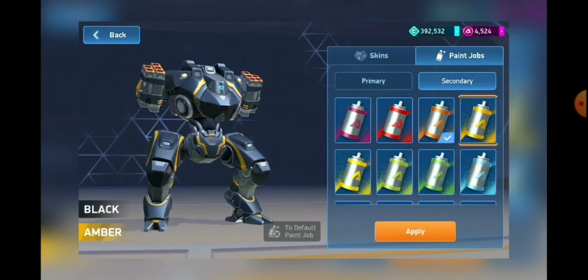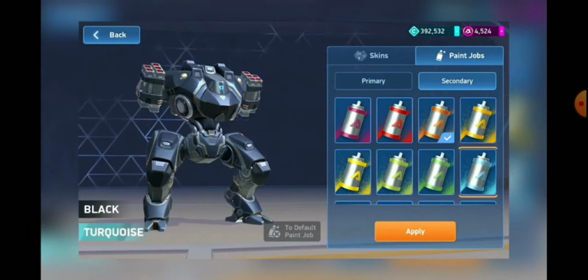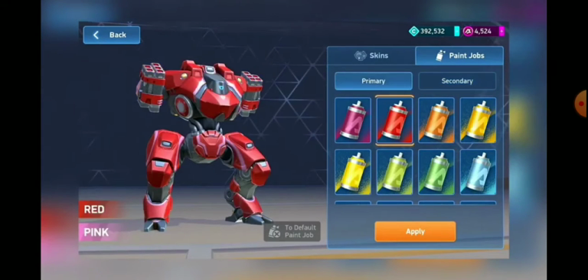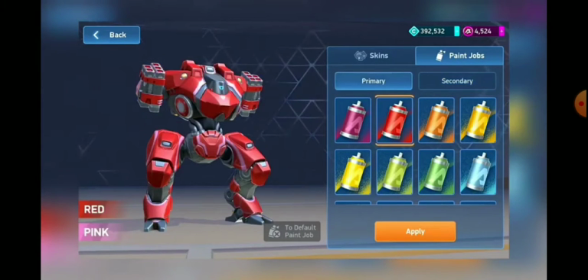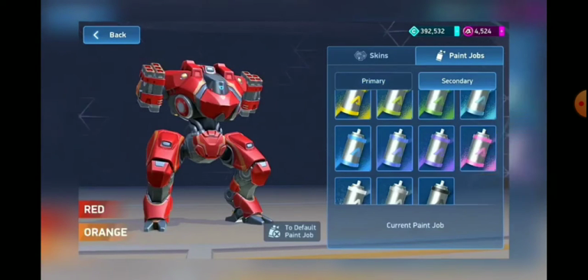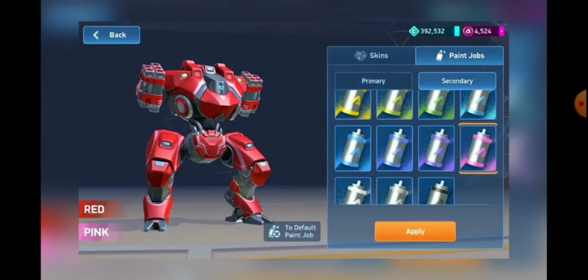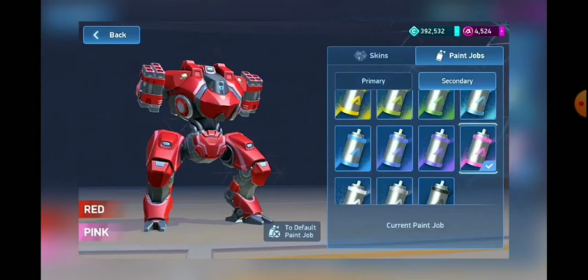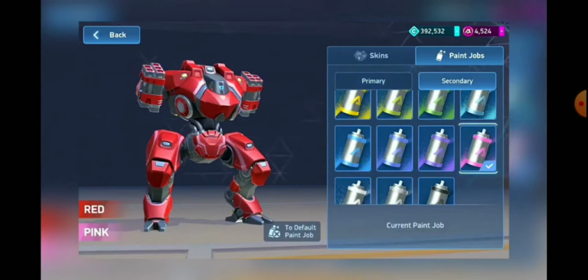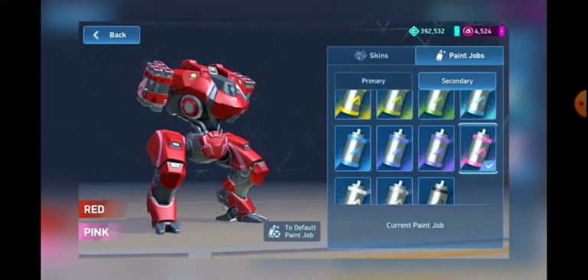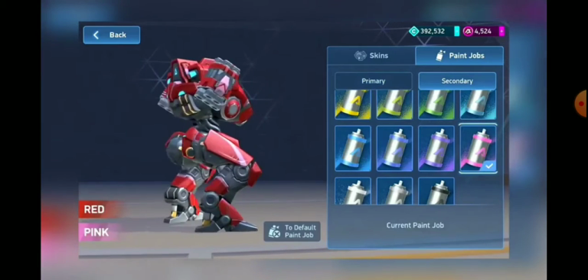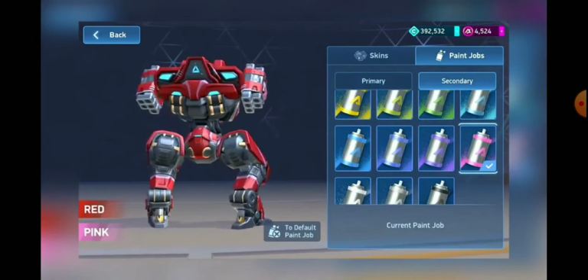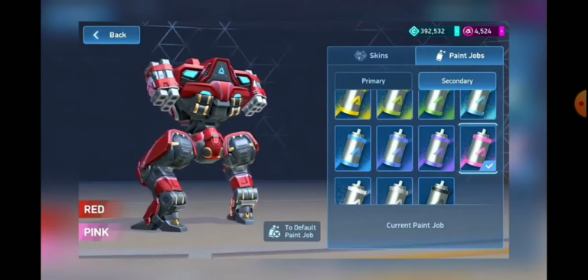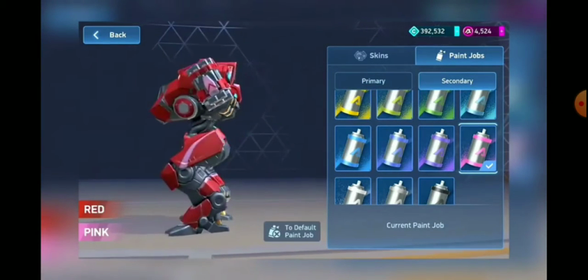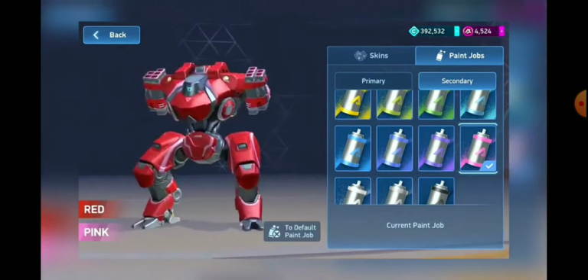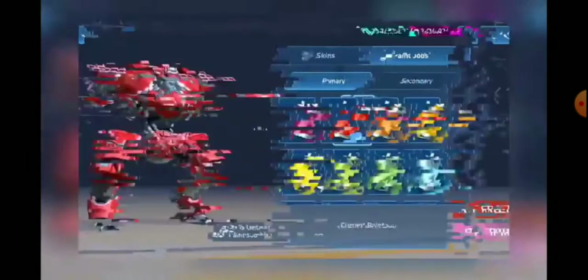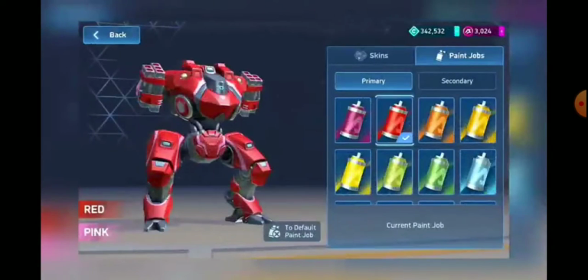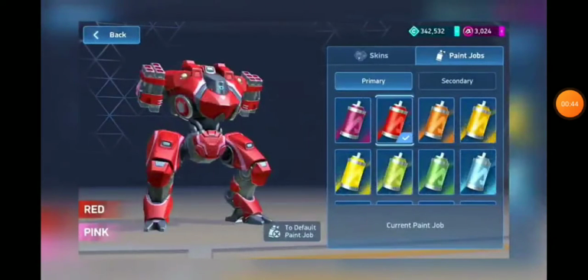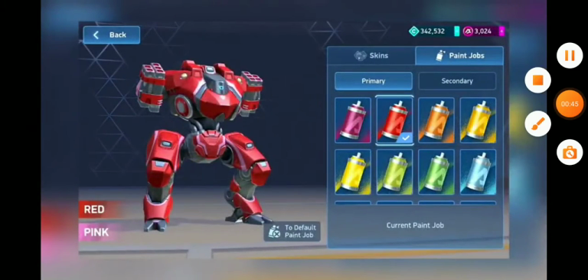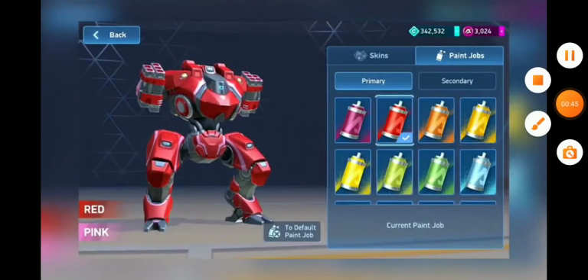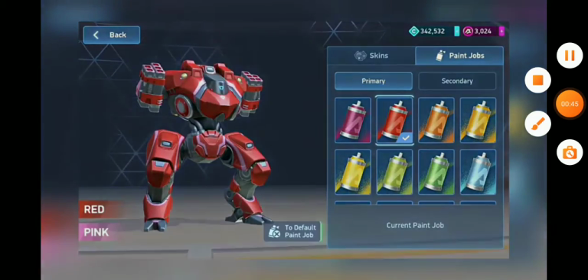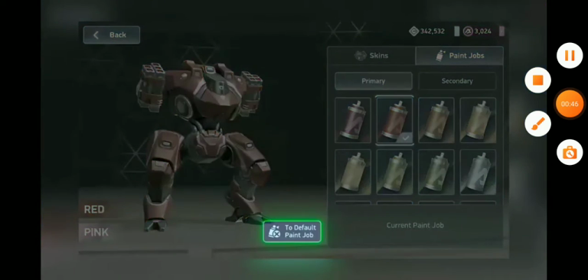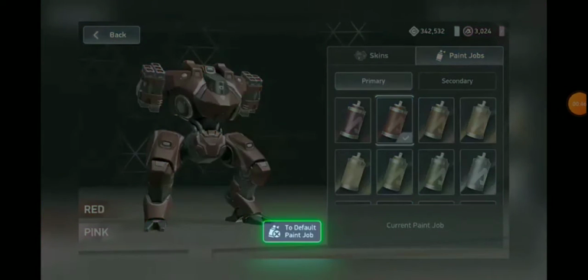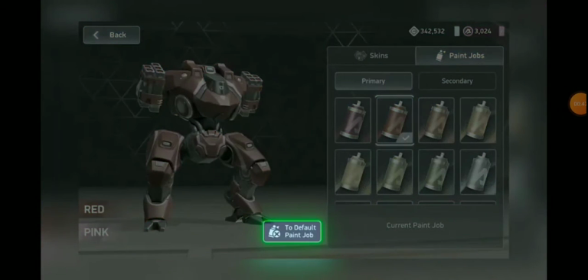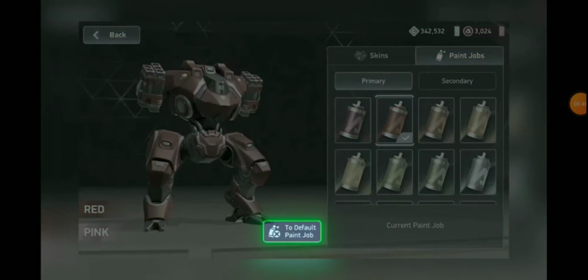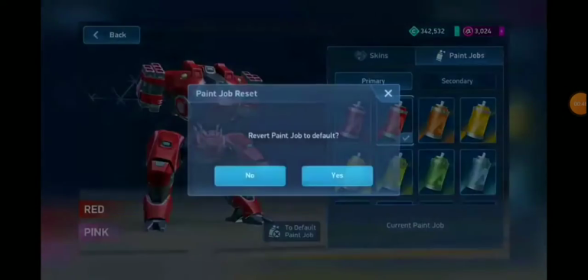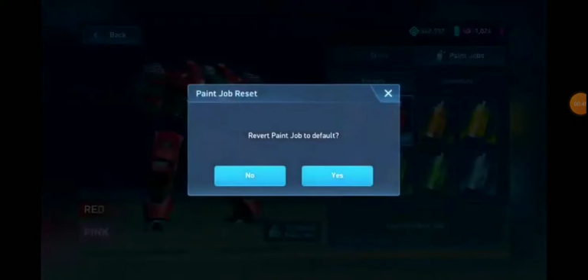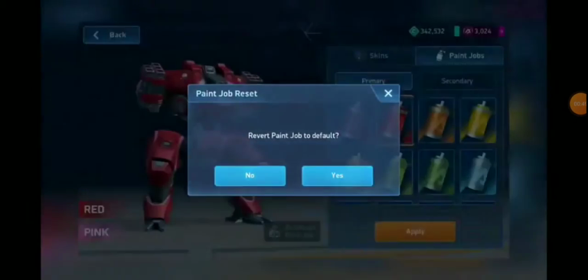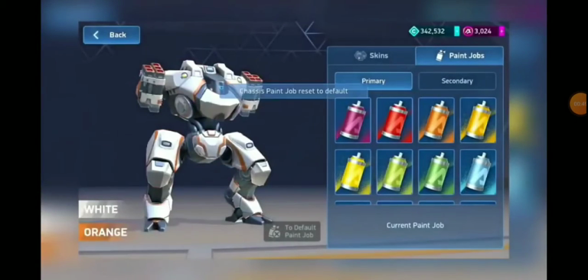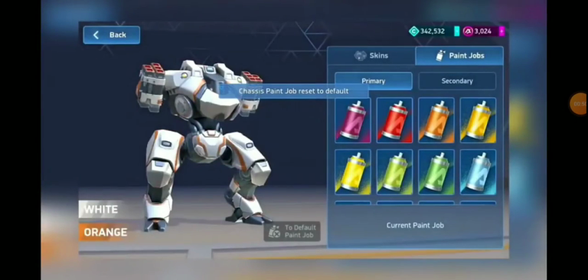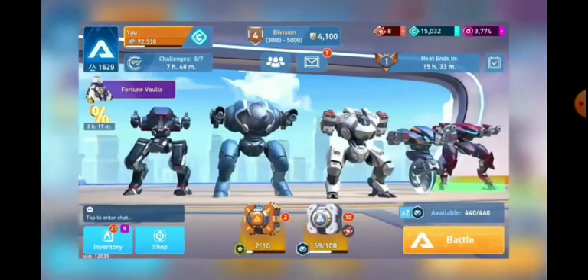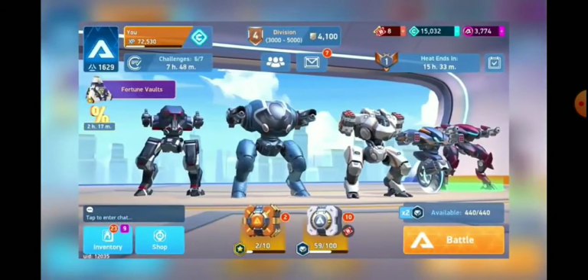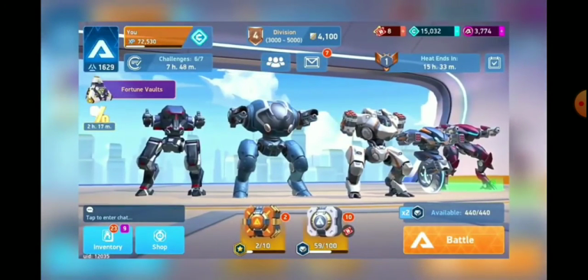Let's get some bright red primaries and bright pink secondaries. And when you change your mind, there's a reset to default paint job button that'll bring your mech's color back to factory default. So that's paint jobs.